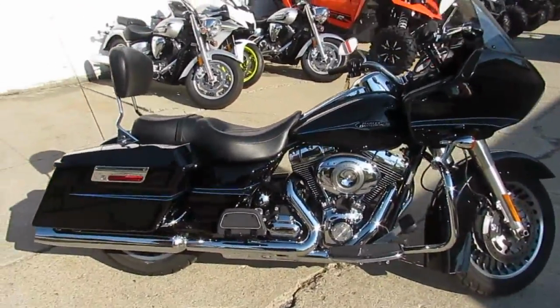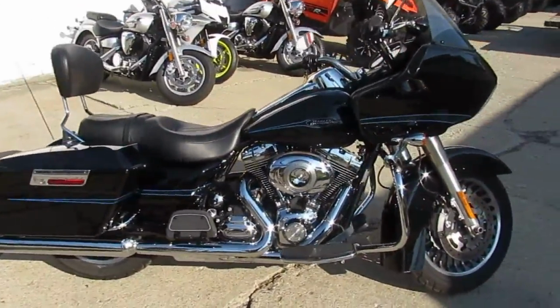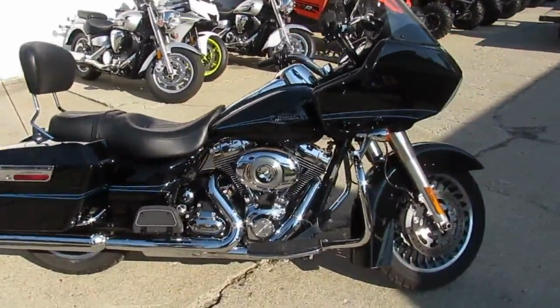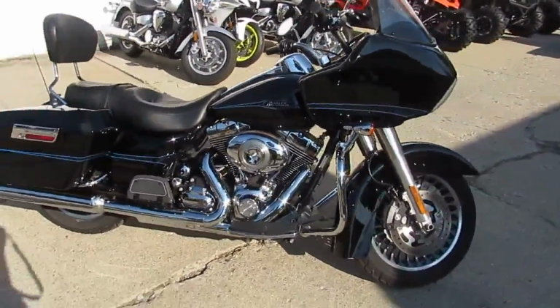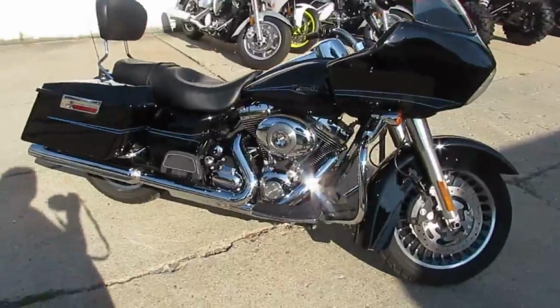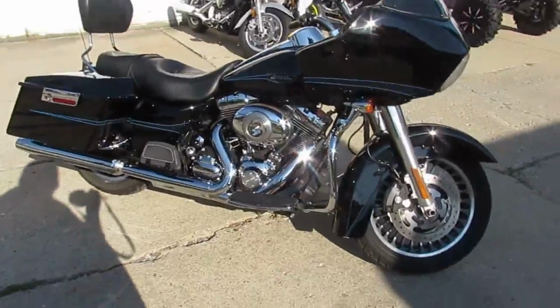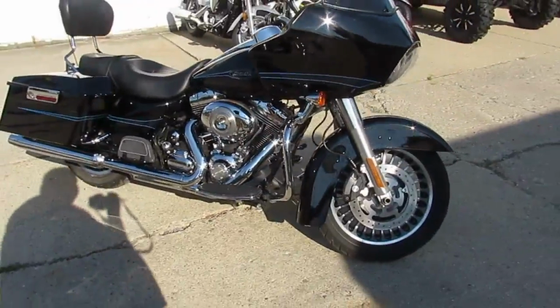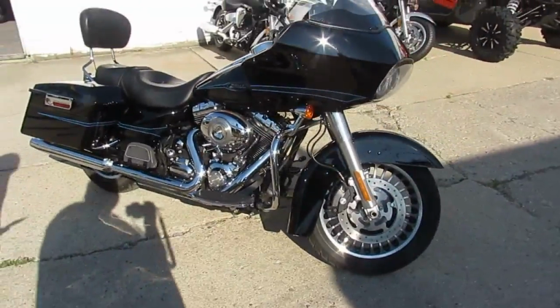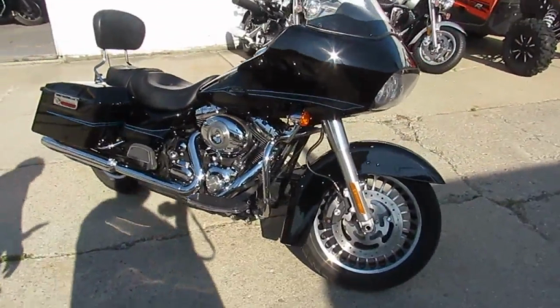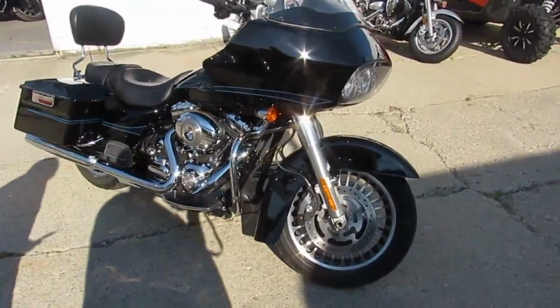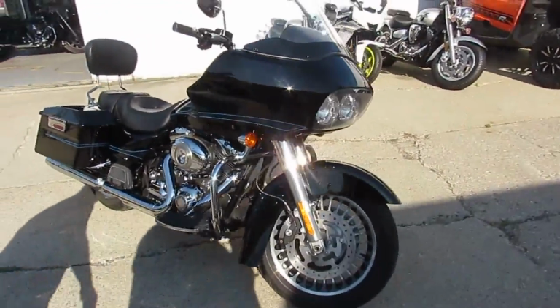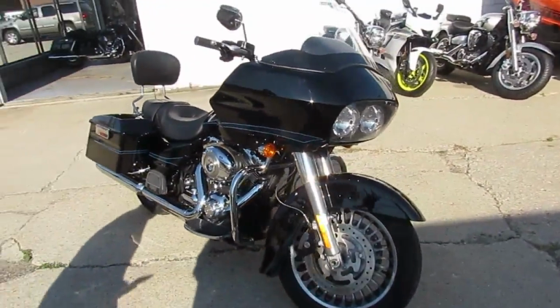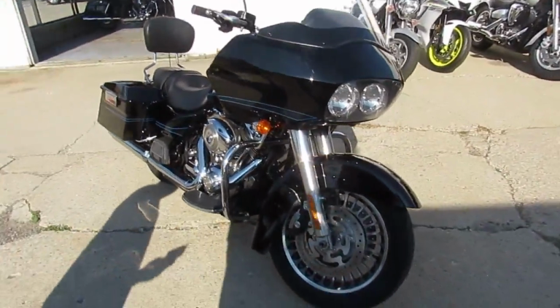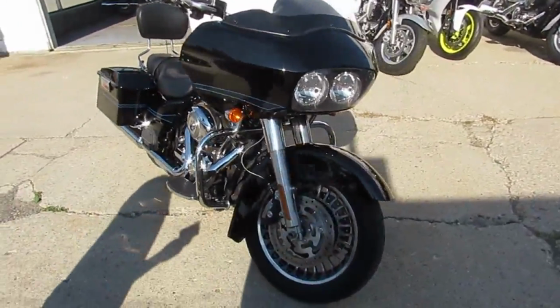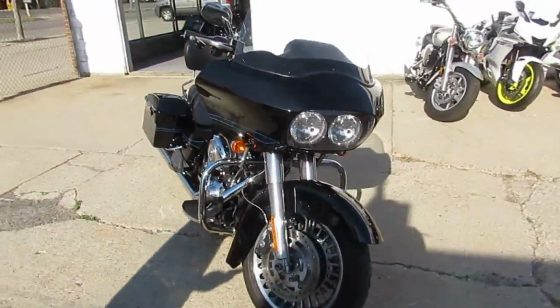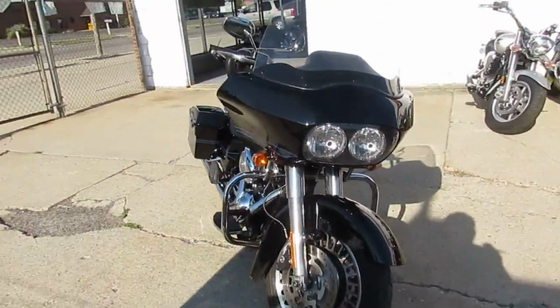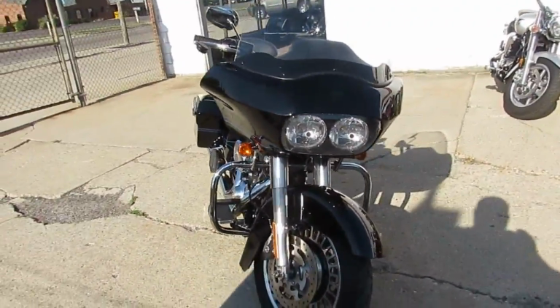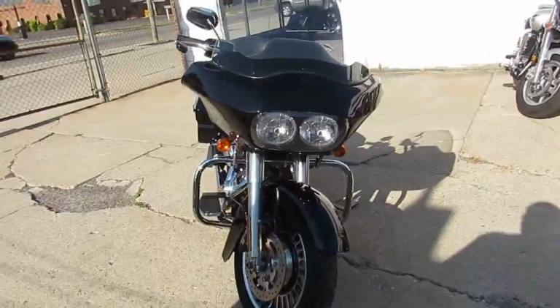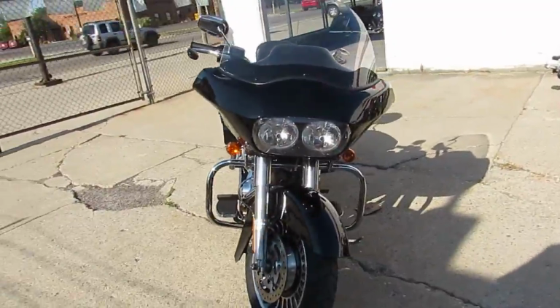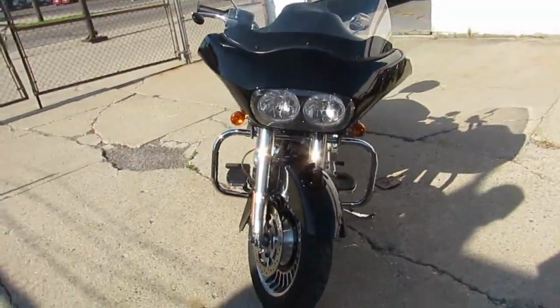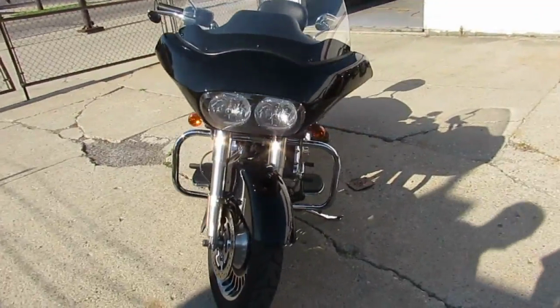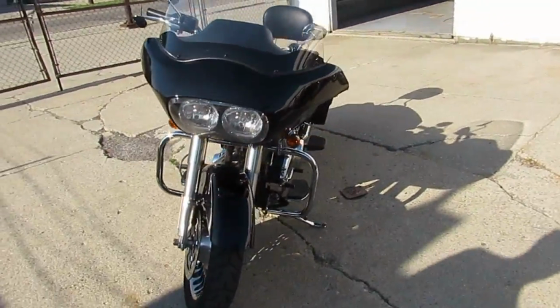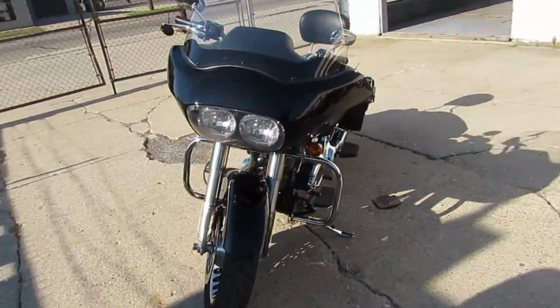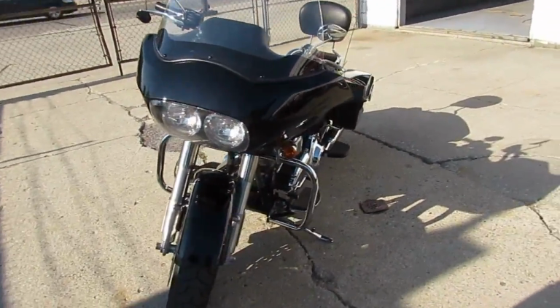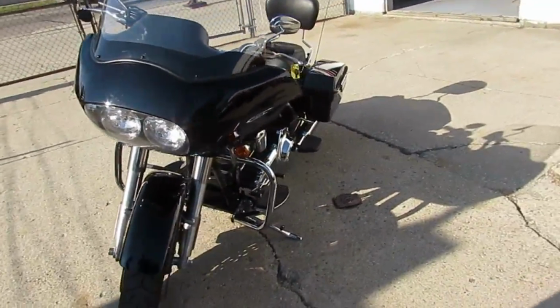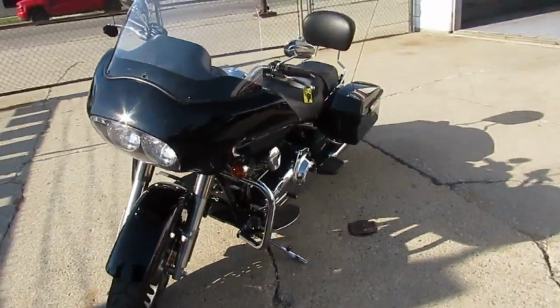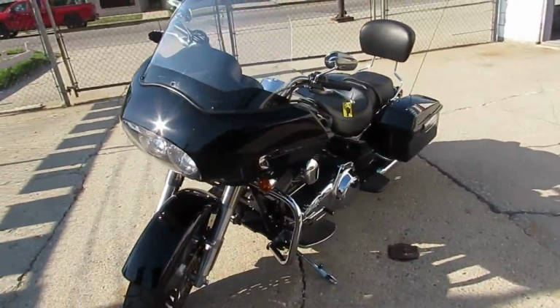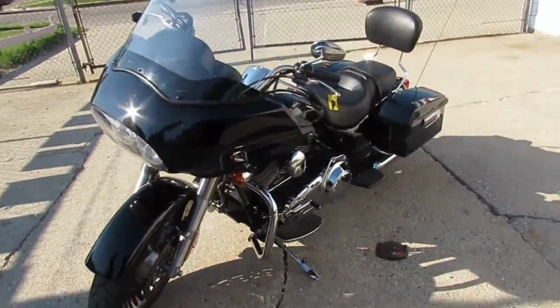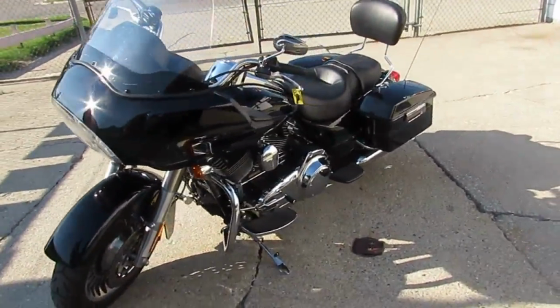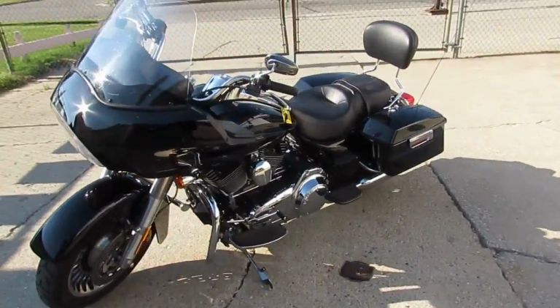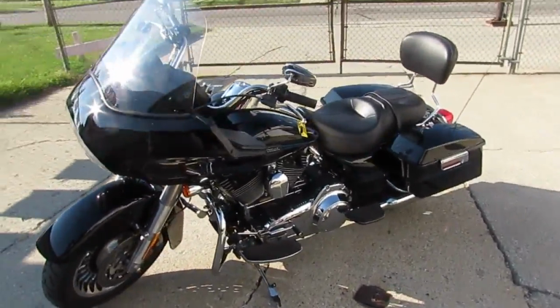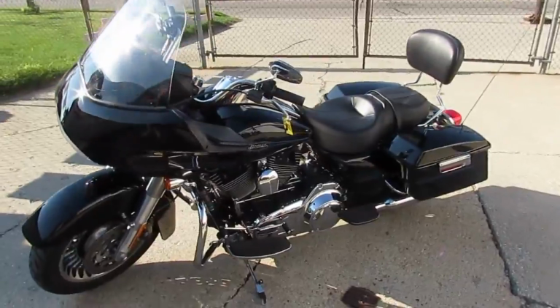It's all stock, no modifications, needs absolutely nothing. The chrome shines like new, the paint's flawless. All the fluids have been changed. Ready for the open road — you guys can buy with confidence on this one.